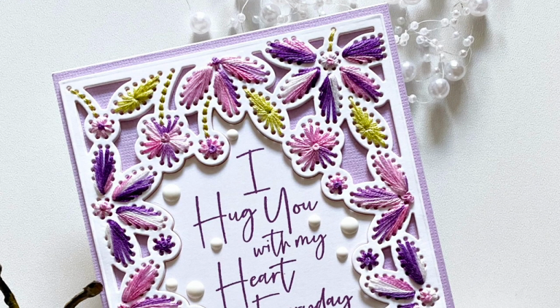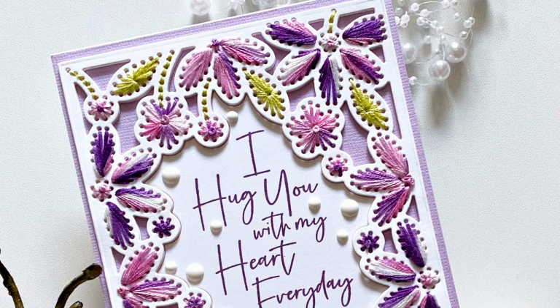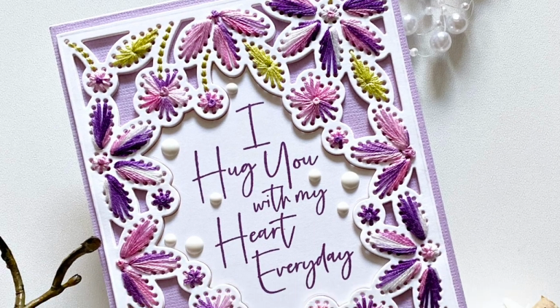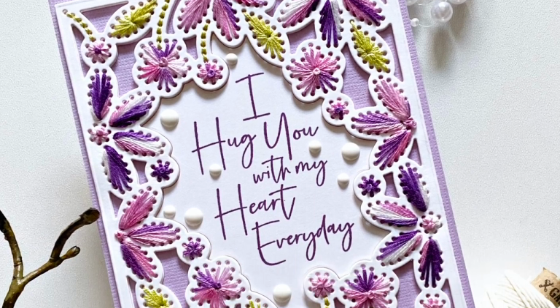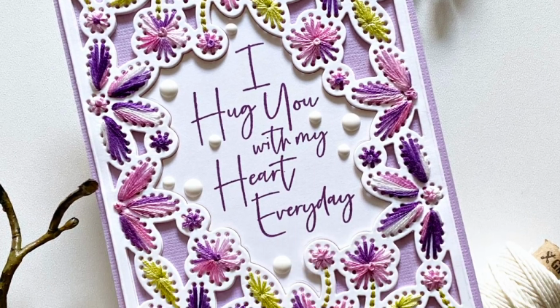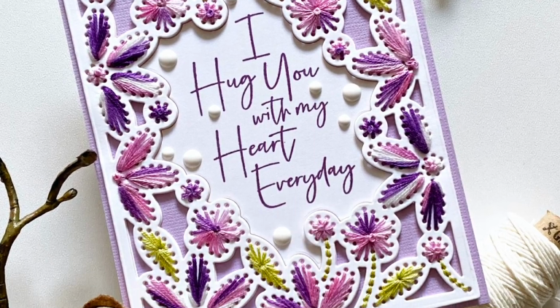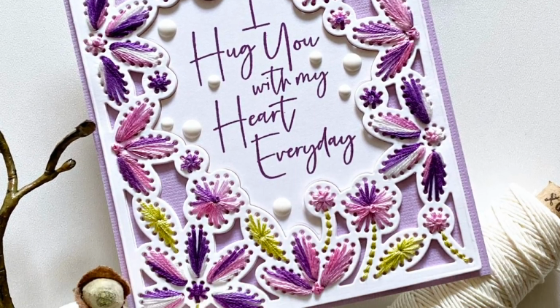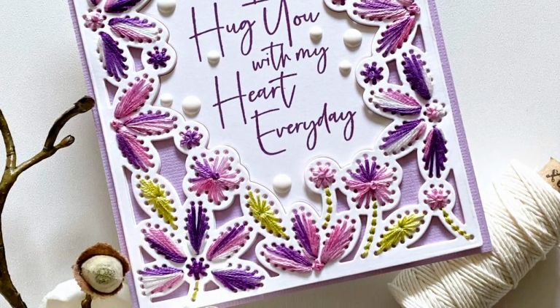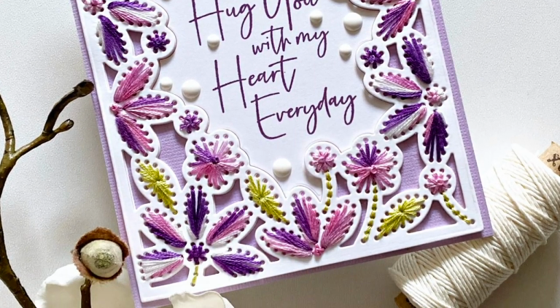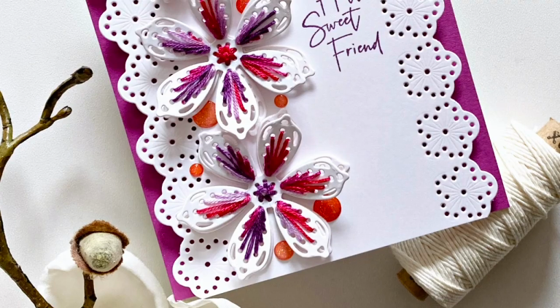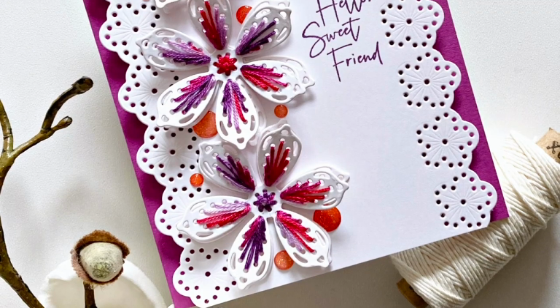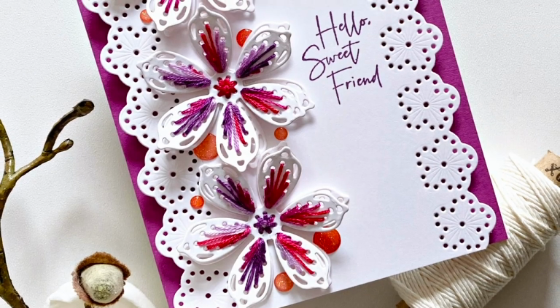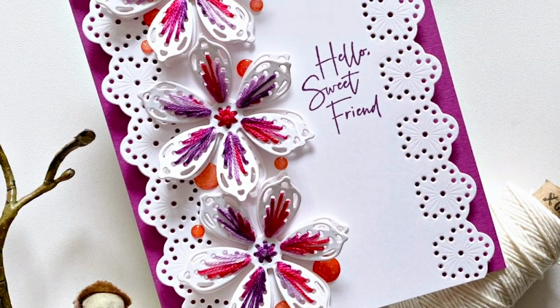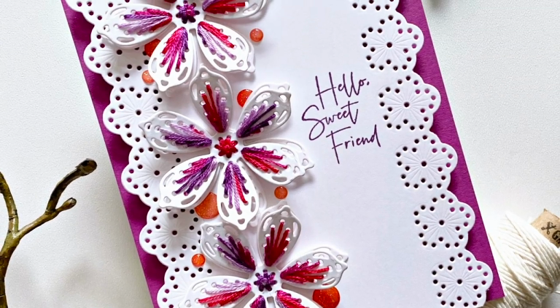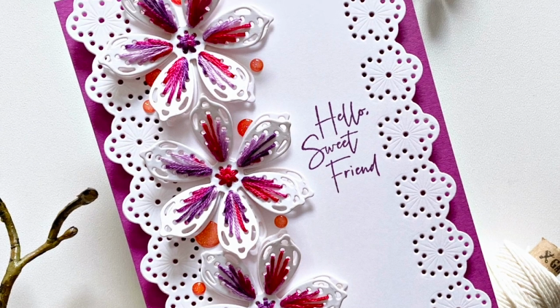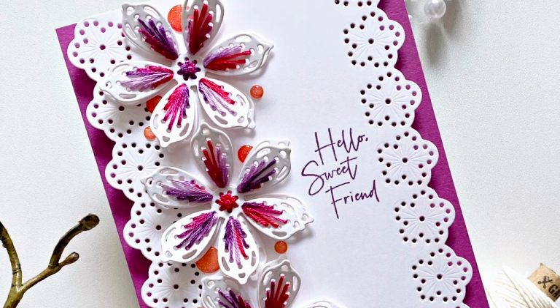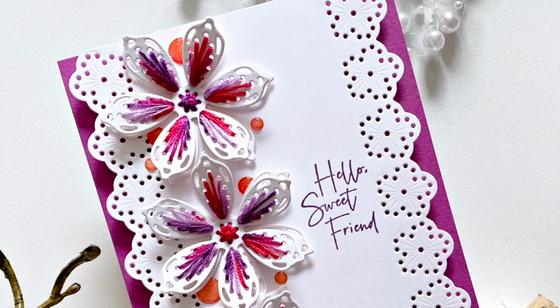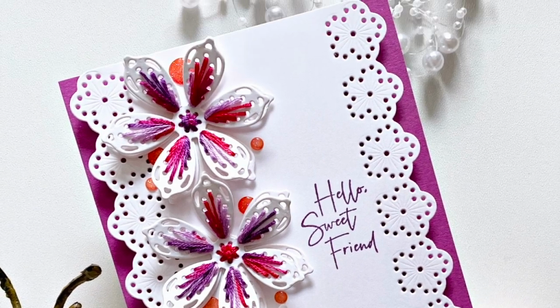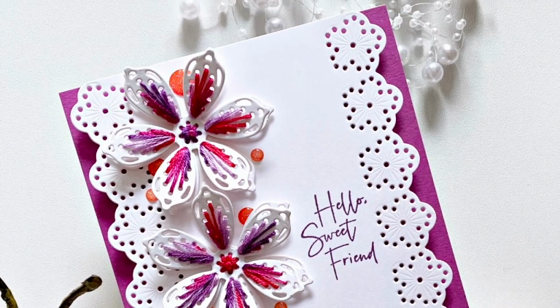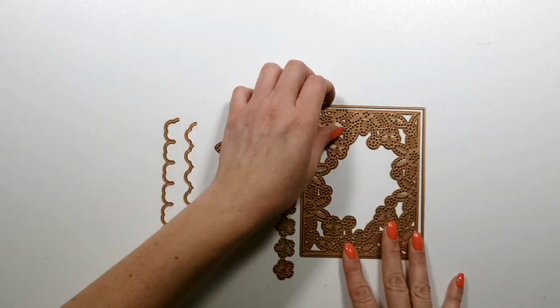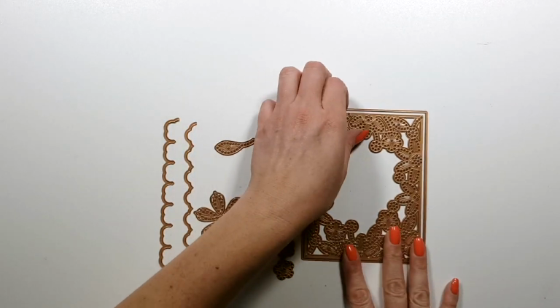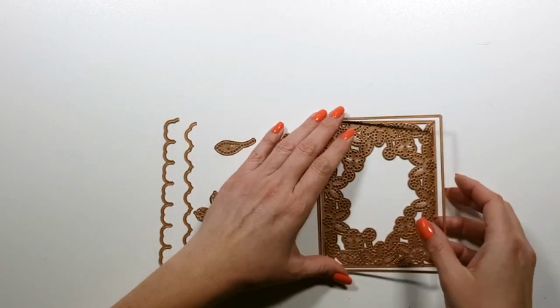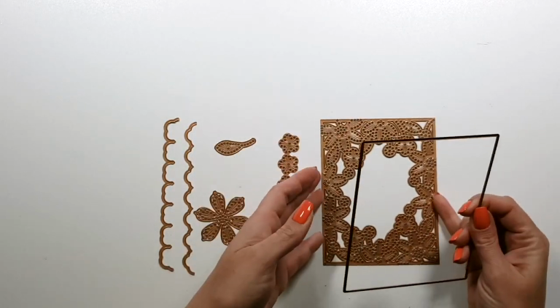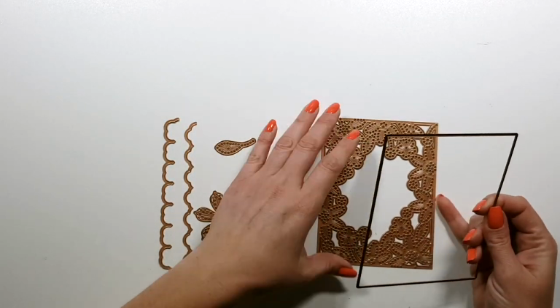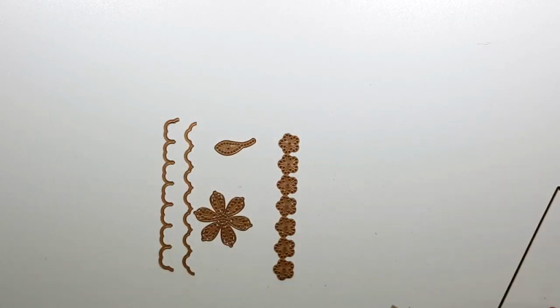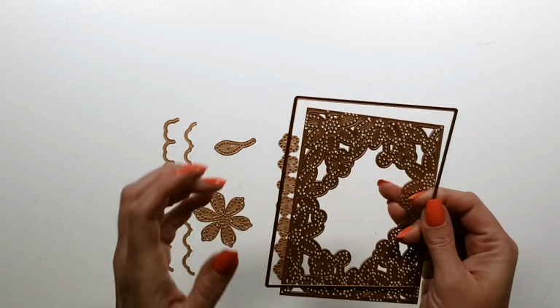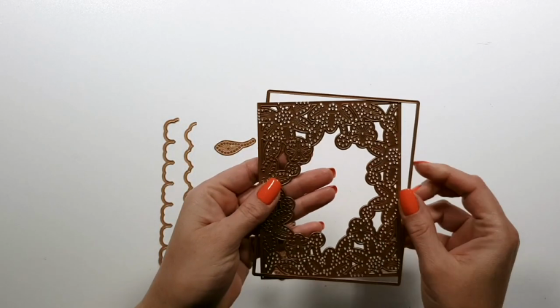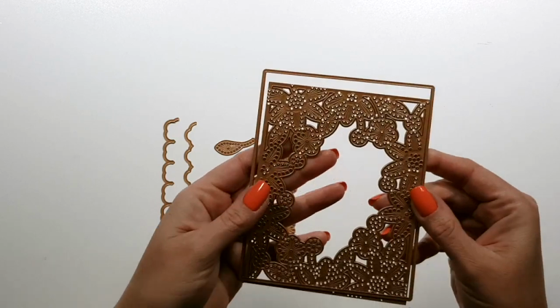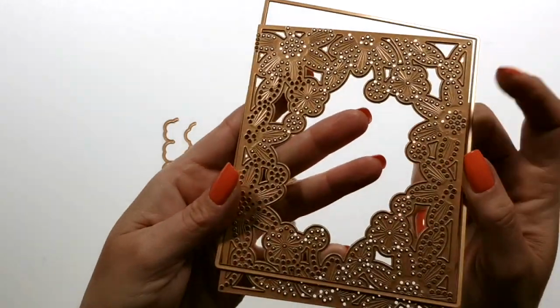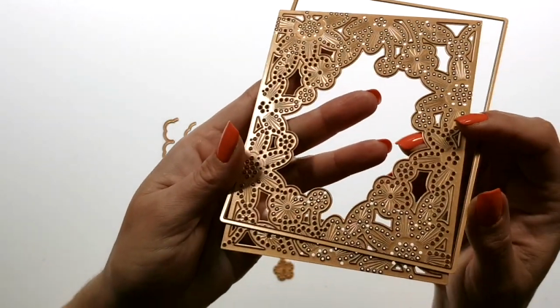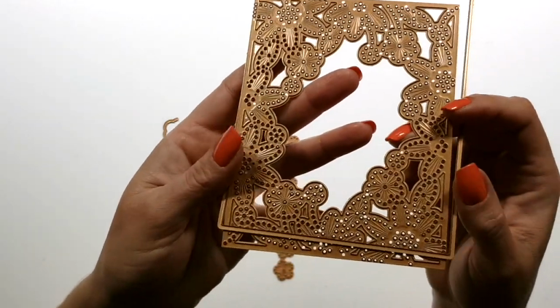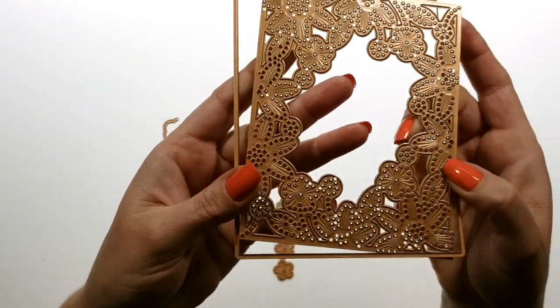Hi there, Joca here. Today I'm sharing my project with the Spellbinders May Large Die Kit. Here is the kit — there are several pieces in it.